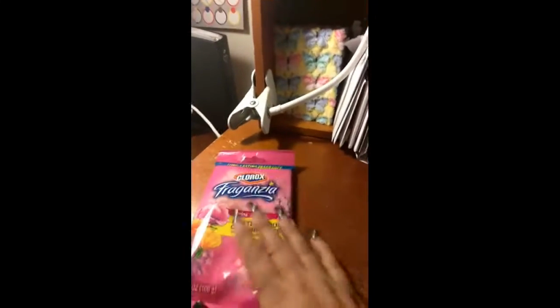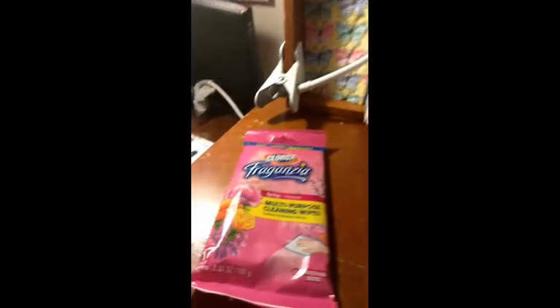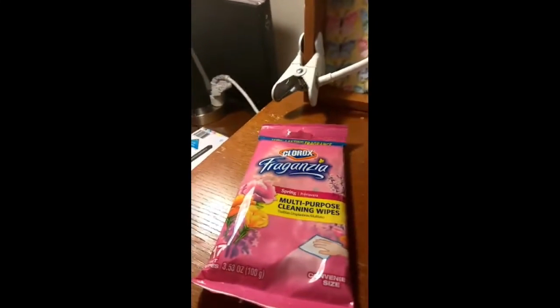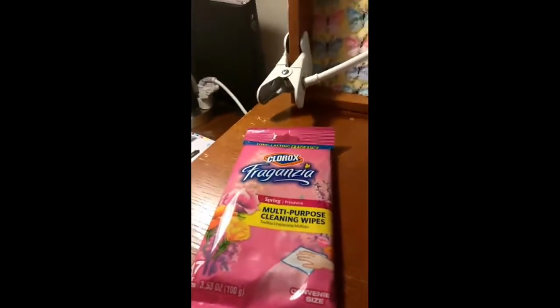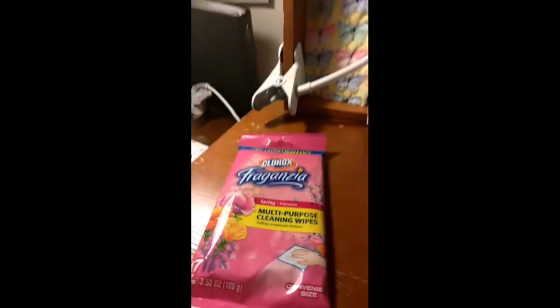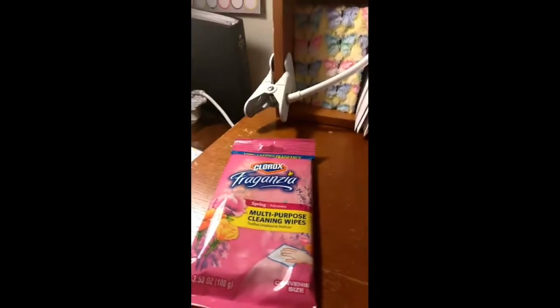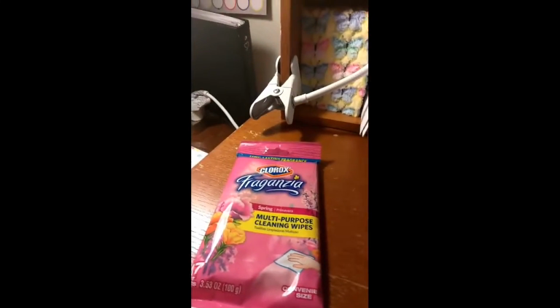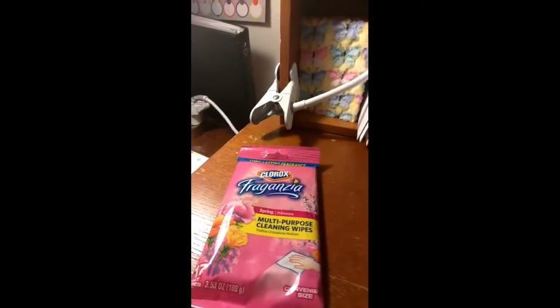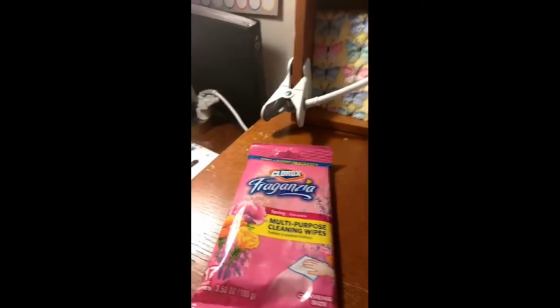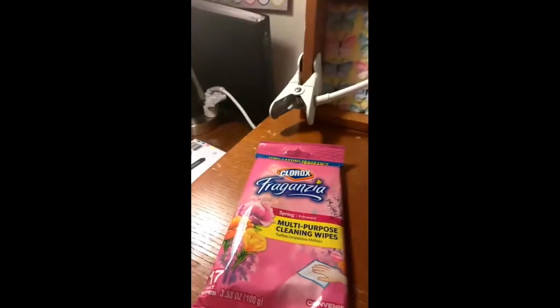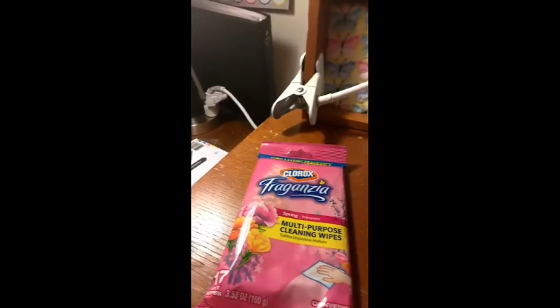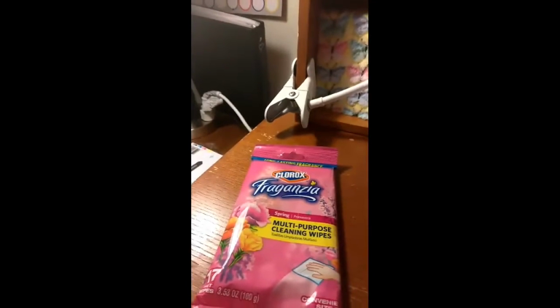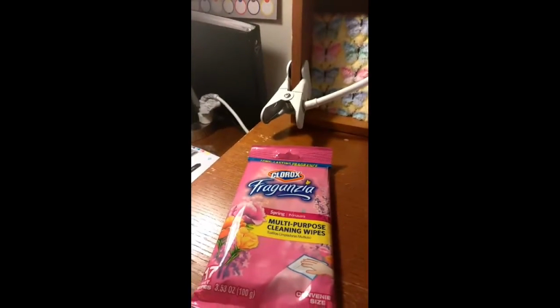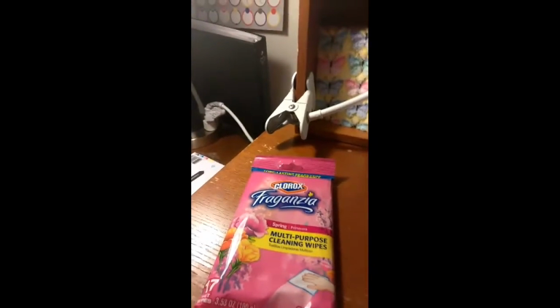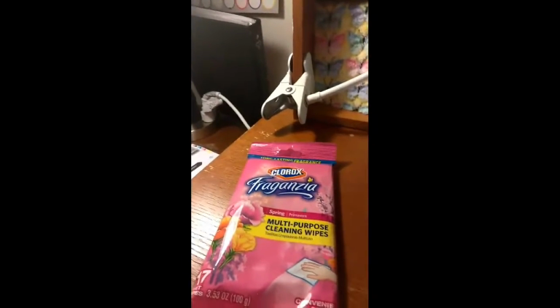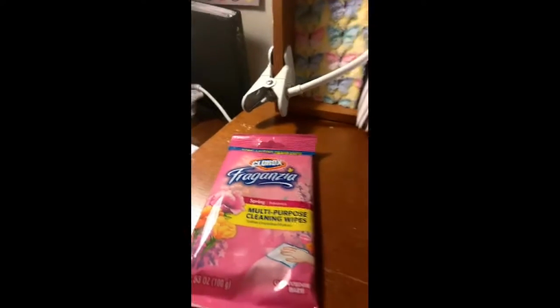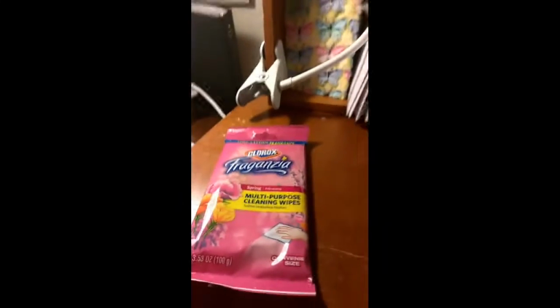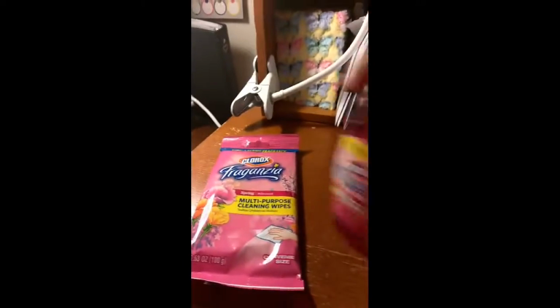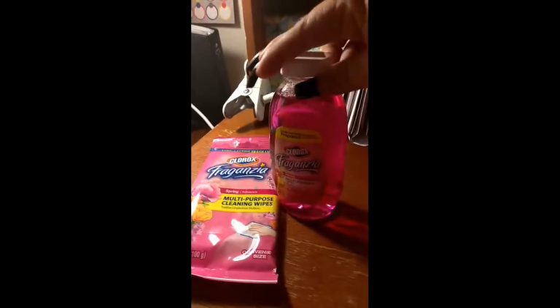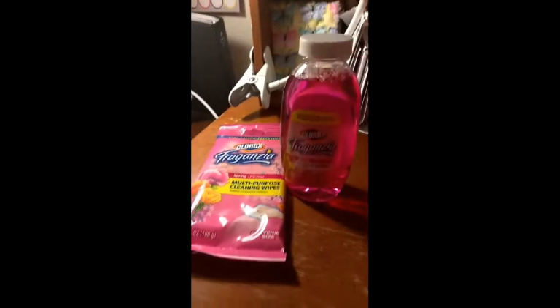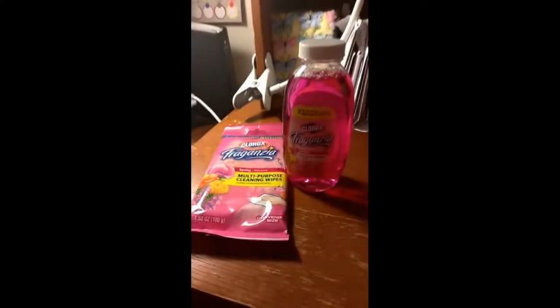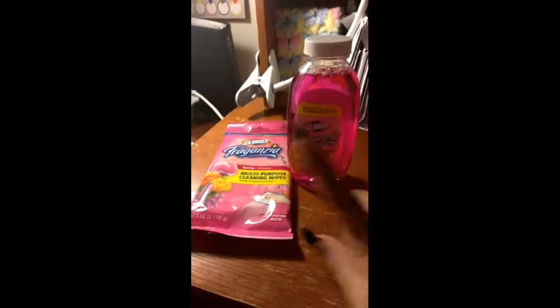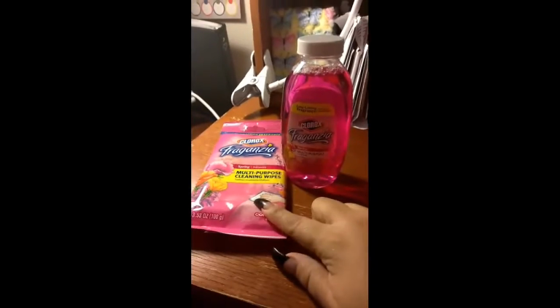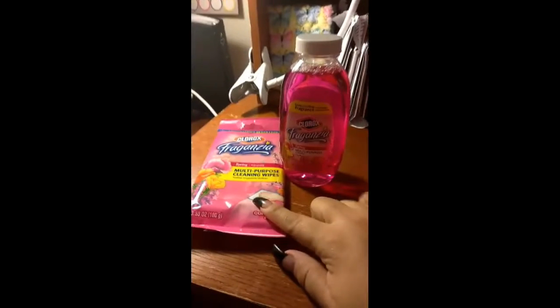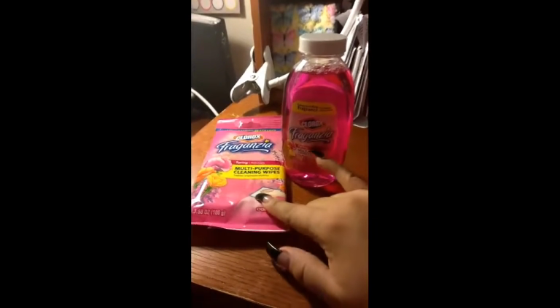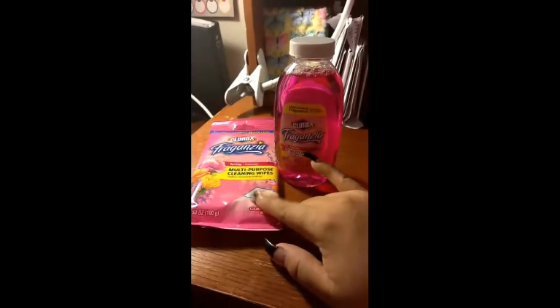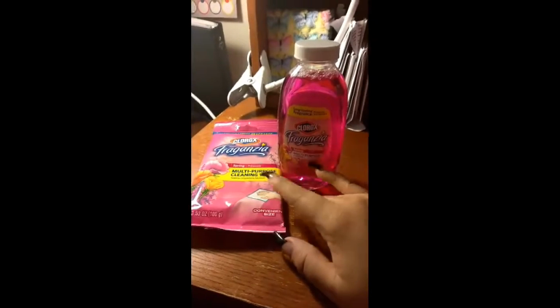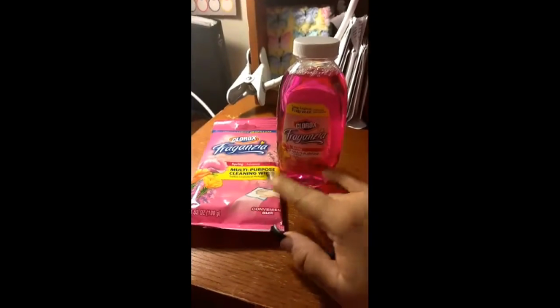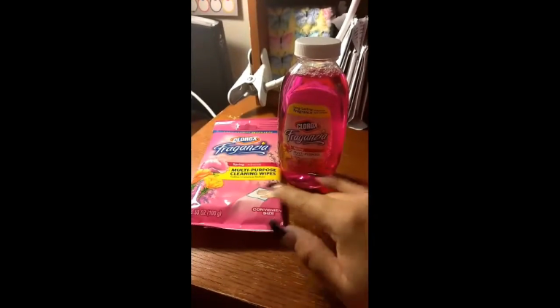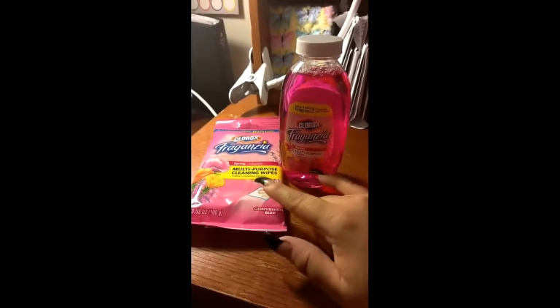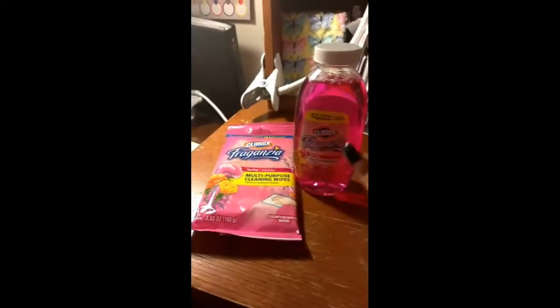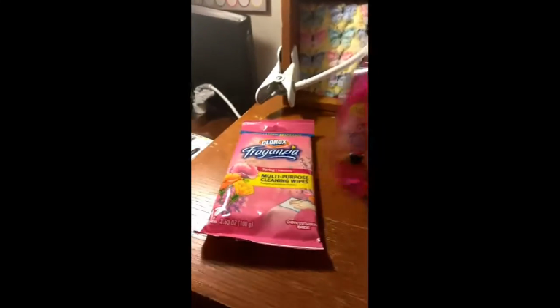I got this and the cleaner. I also got the blue one in this, but my daughters already took it for their bathroom.